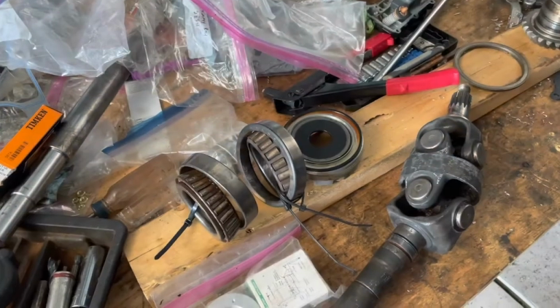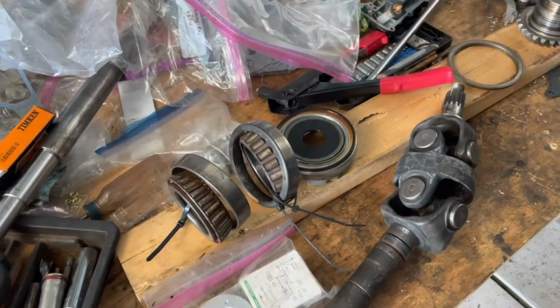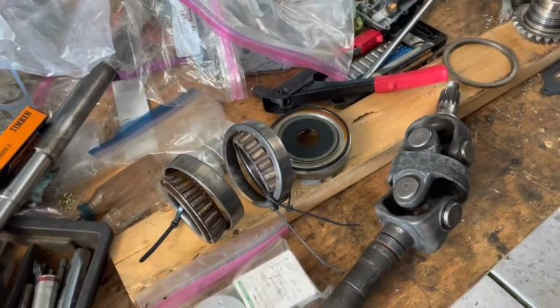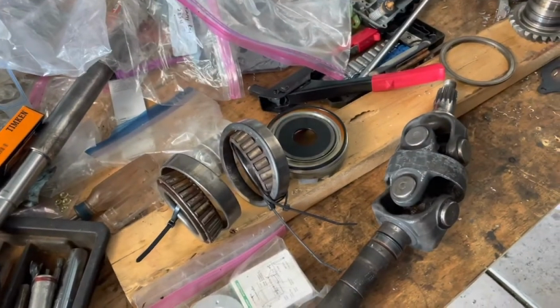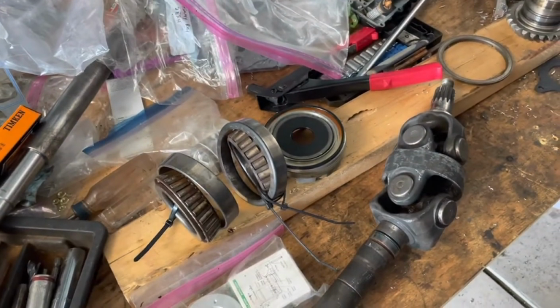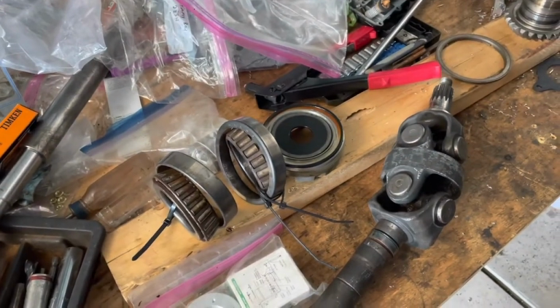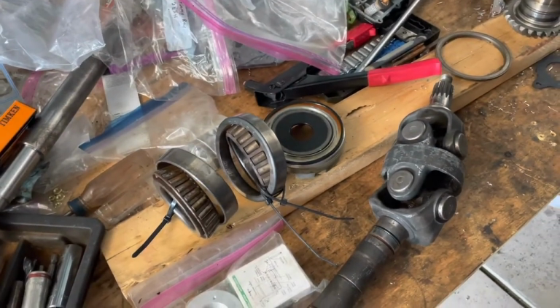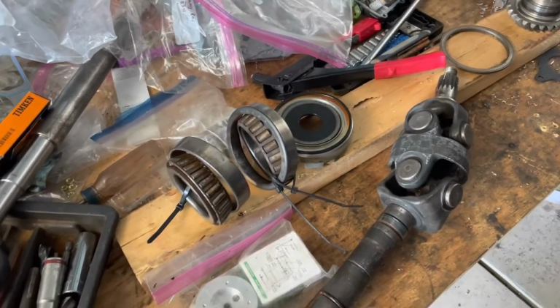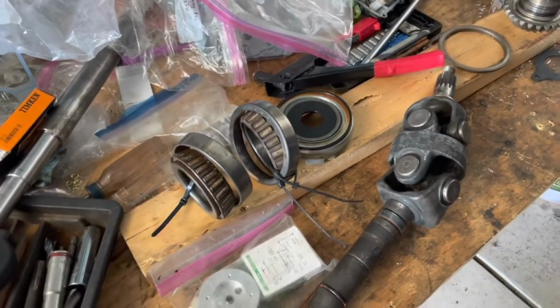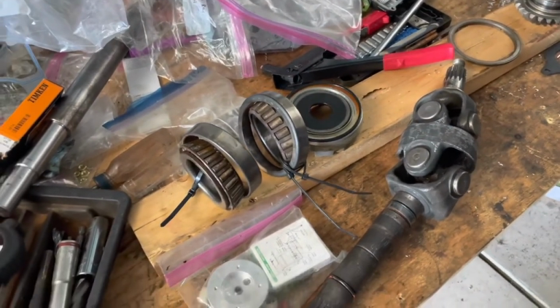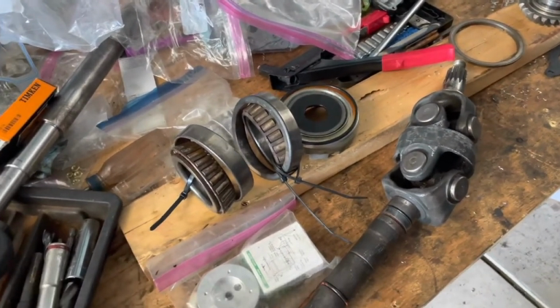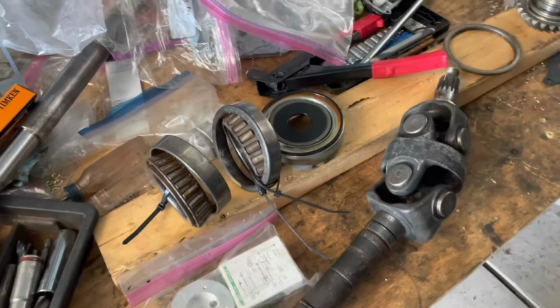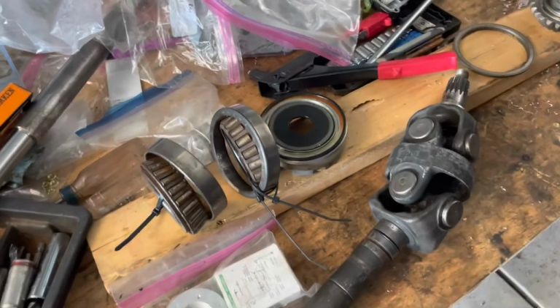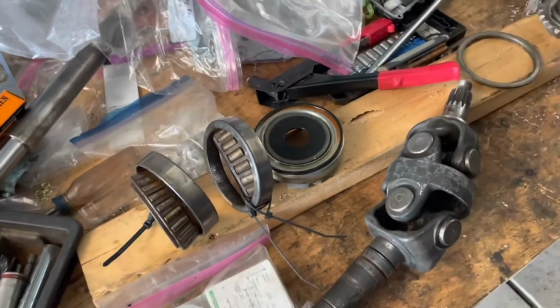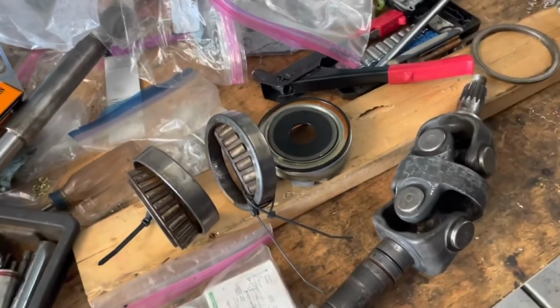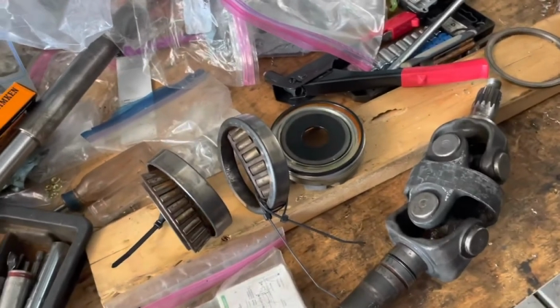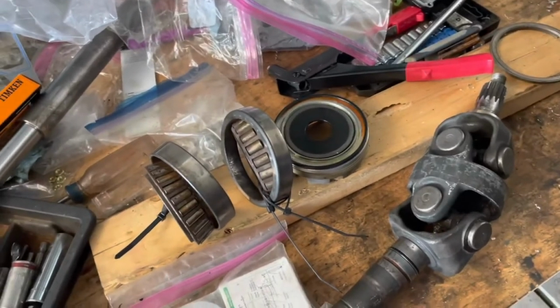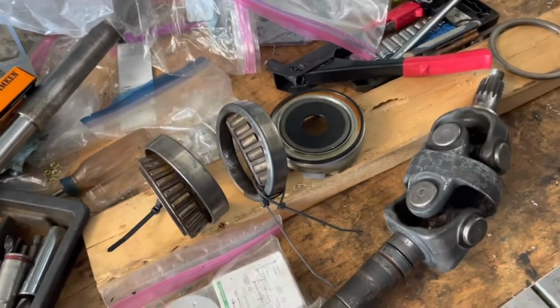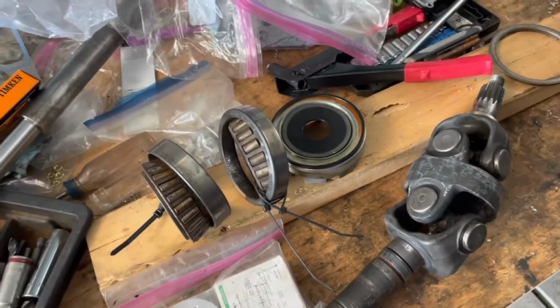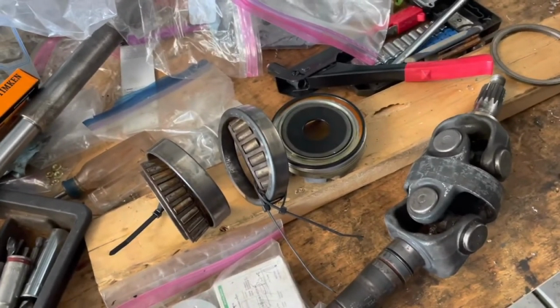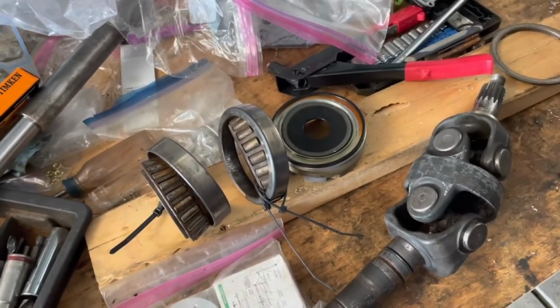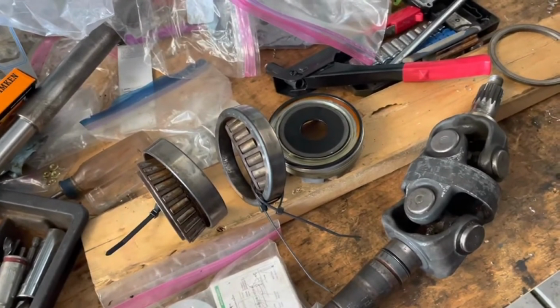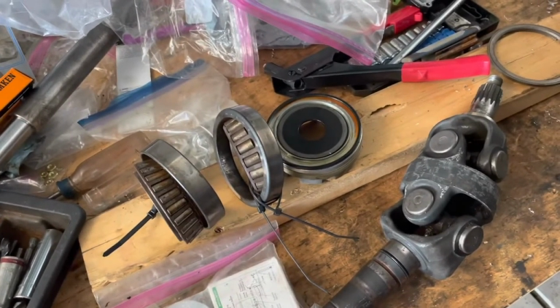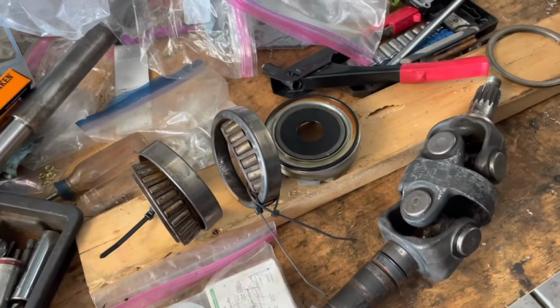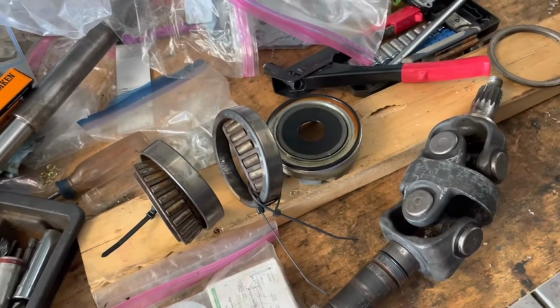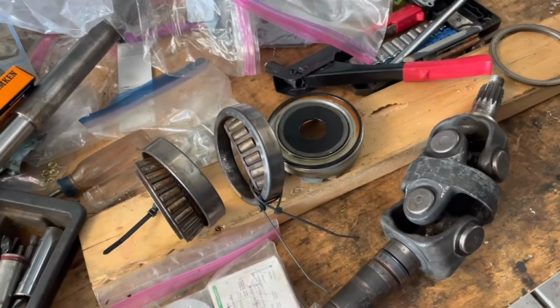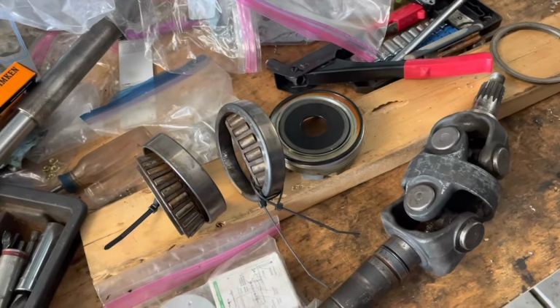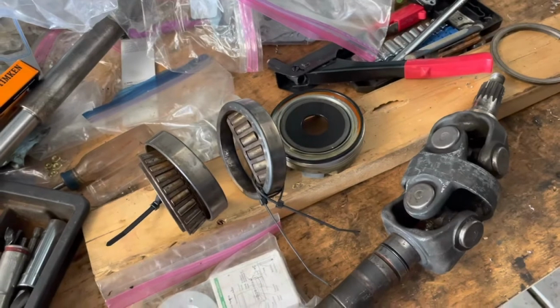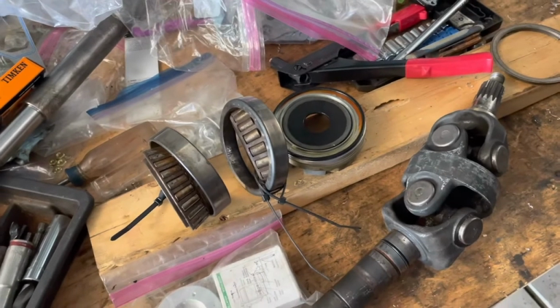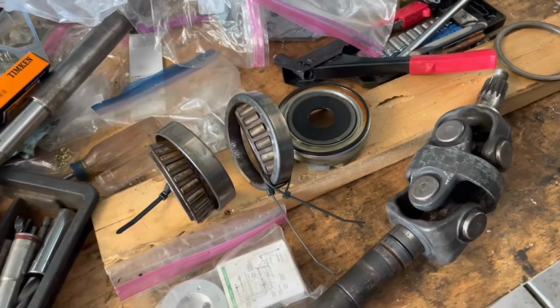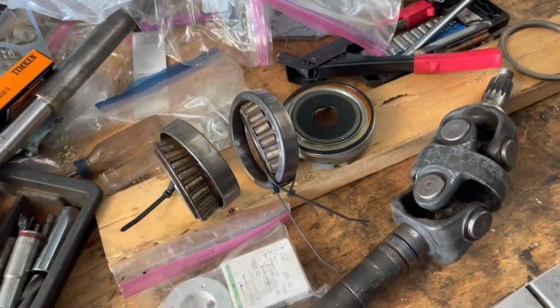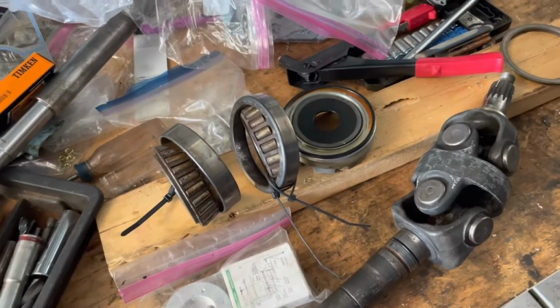Hello, welcome to another video by Moxa Marine. In this video, I am rebuilding a Bravo 3 upper end gear housing — not the whole thing, but just replacing the upper seal because it was leaking fluid out of it.